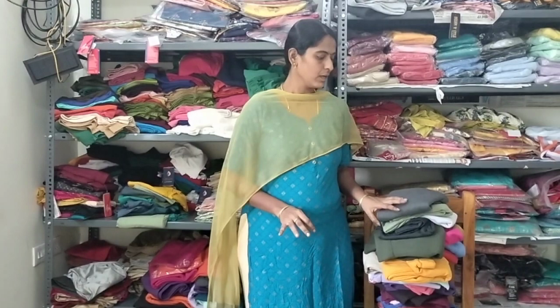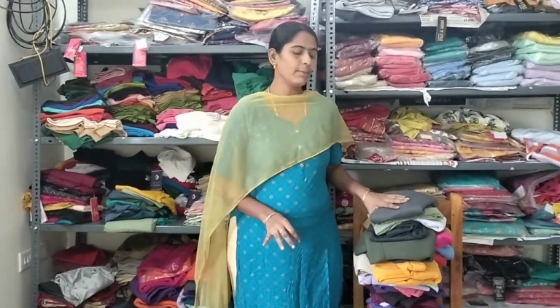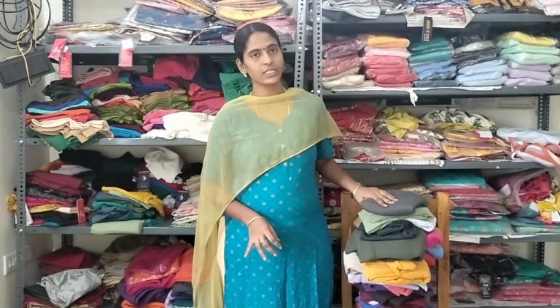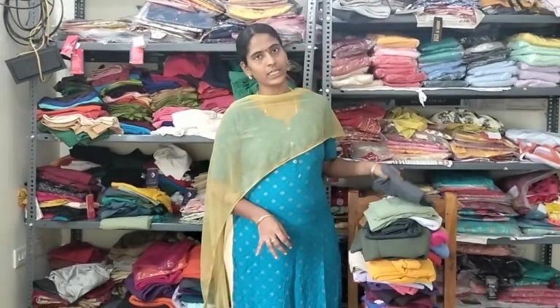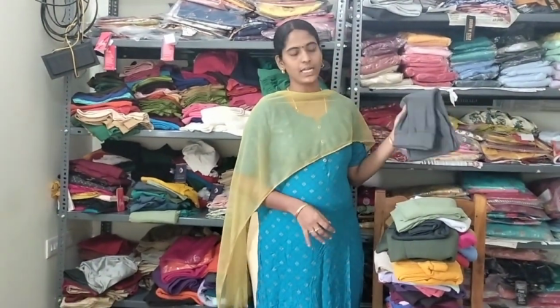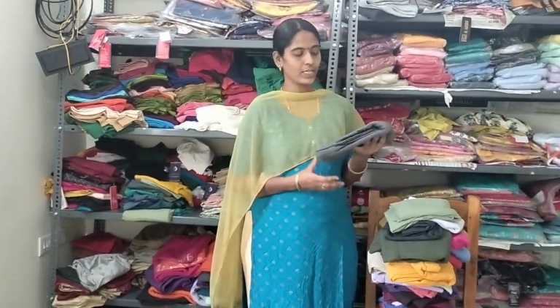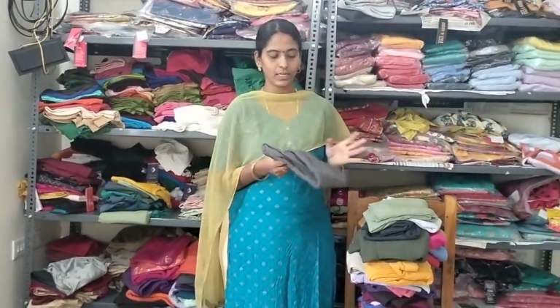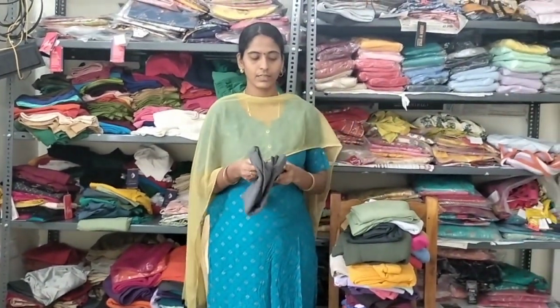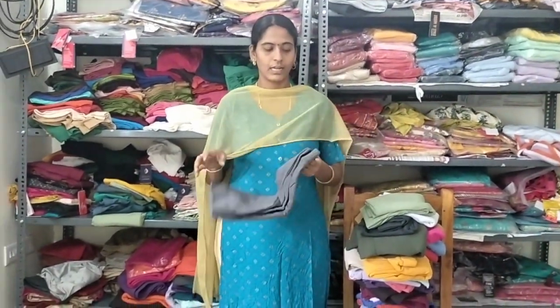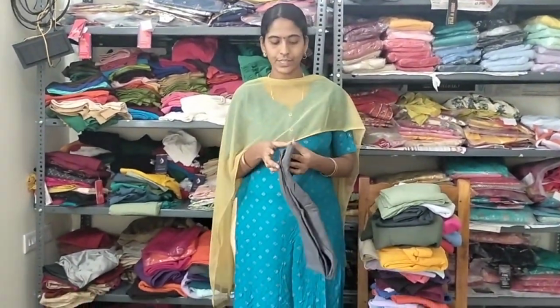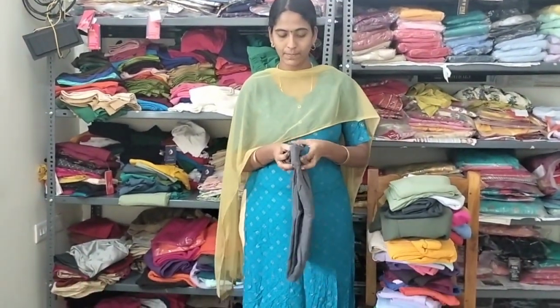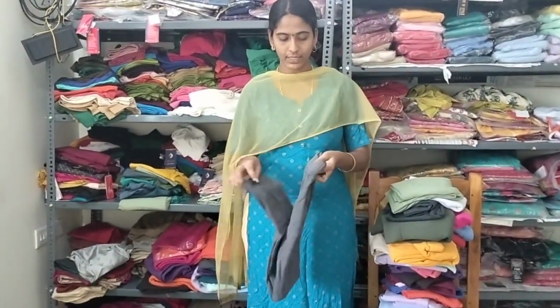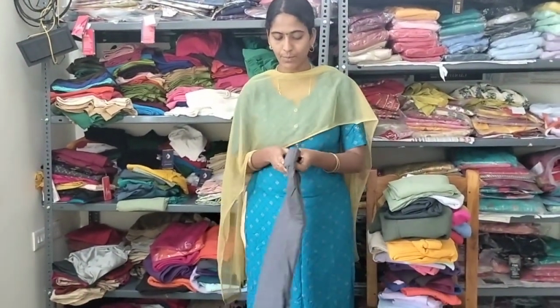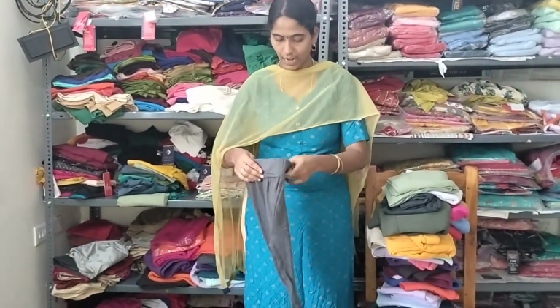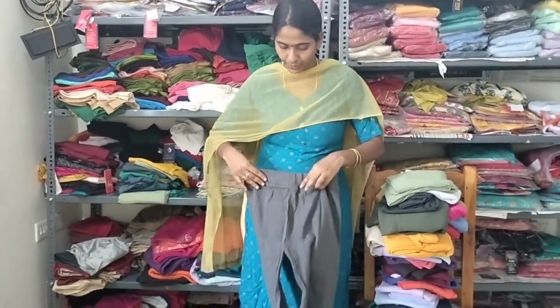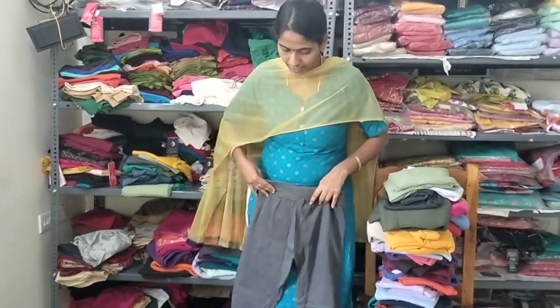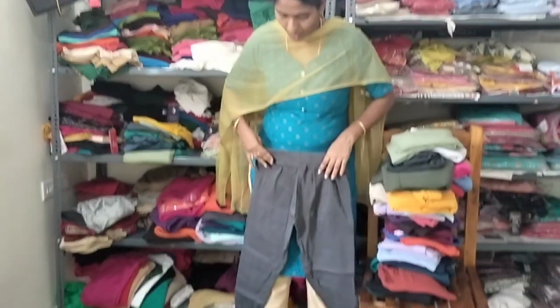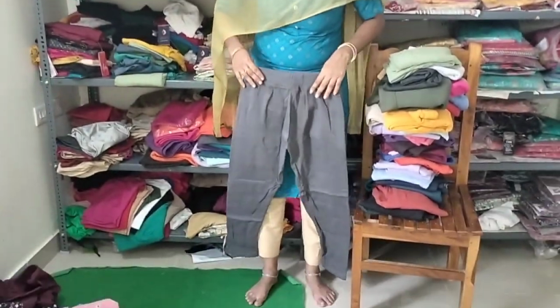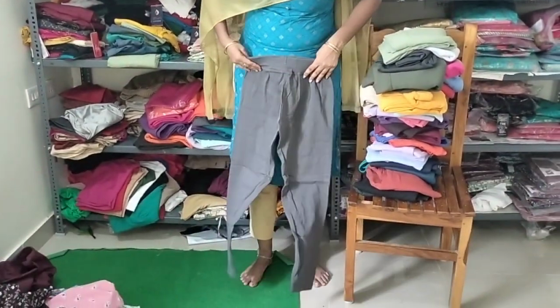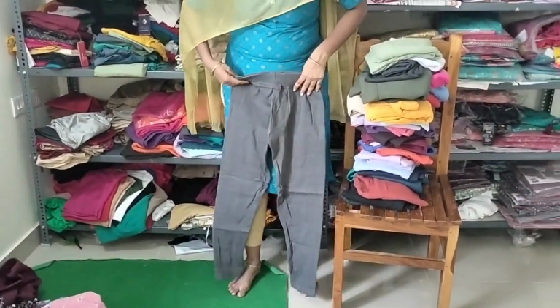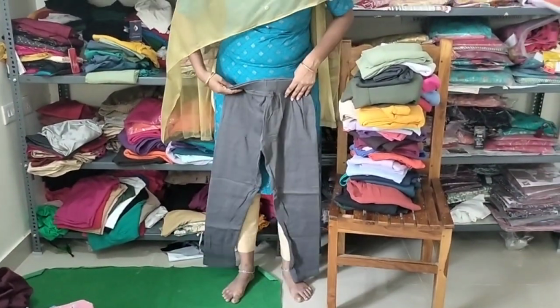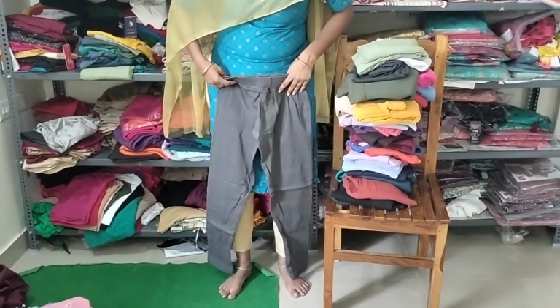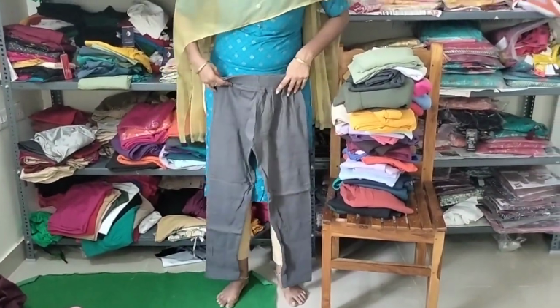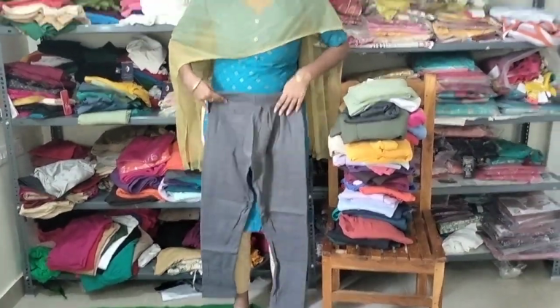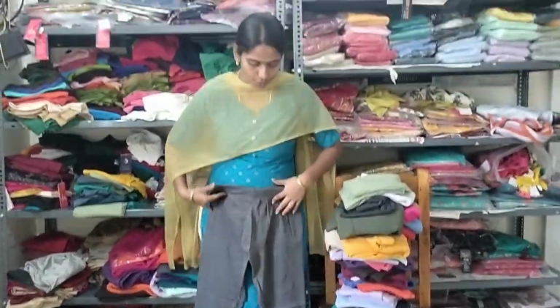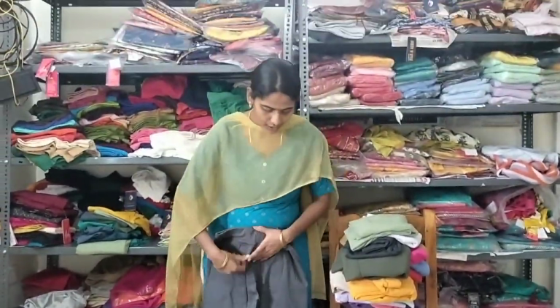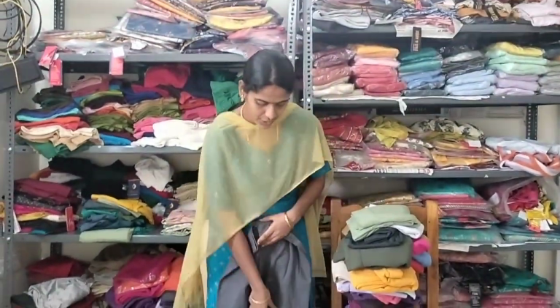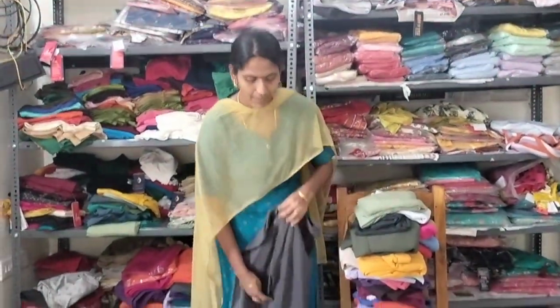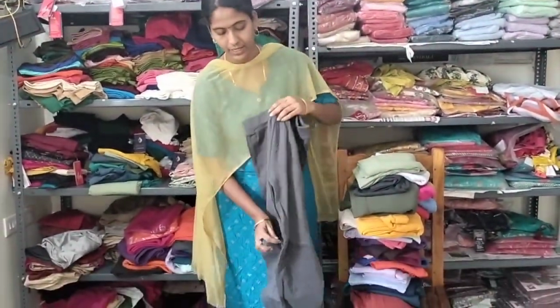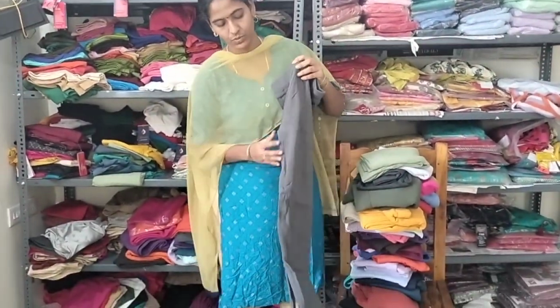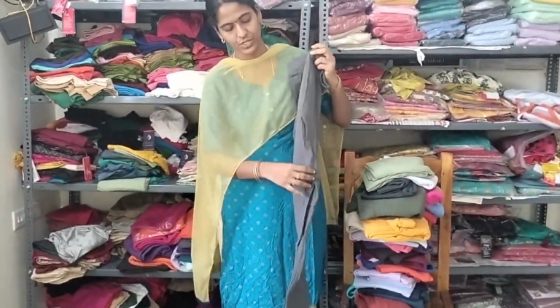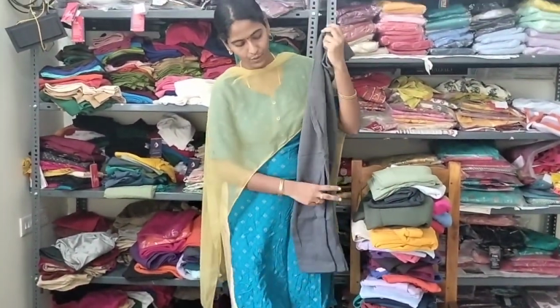We have 30 colors. Length — ankle length. It is stretchable material, stretchable material.